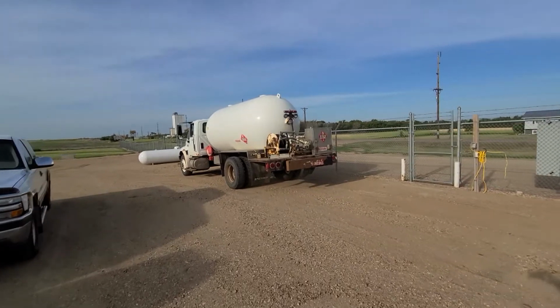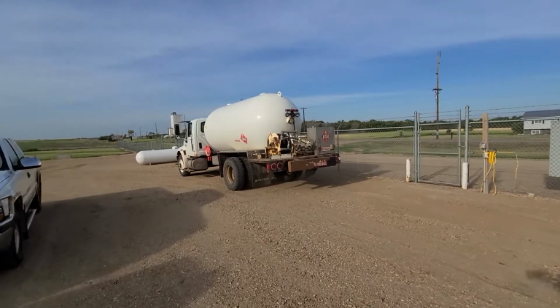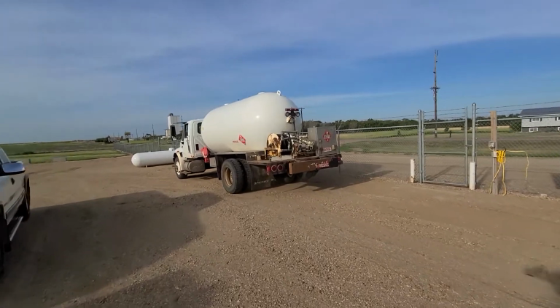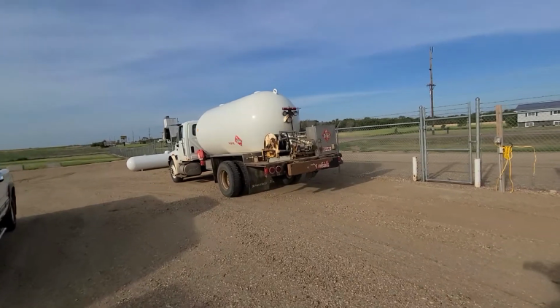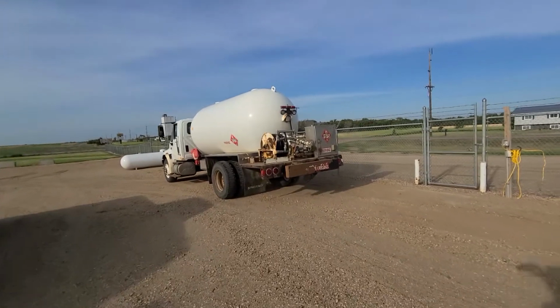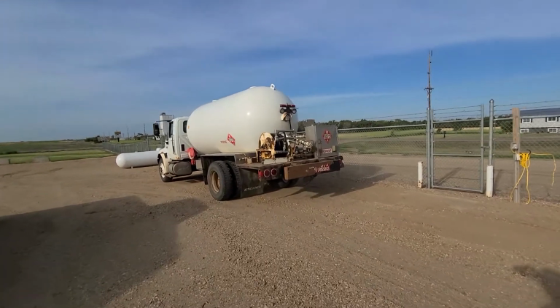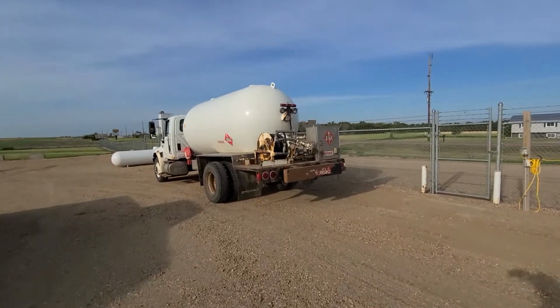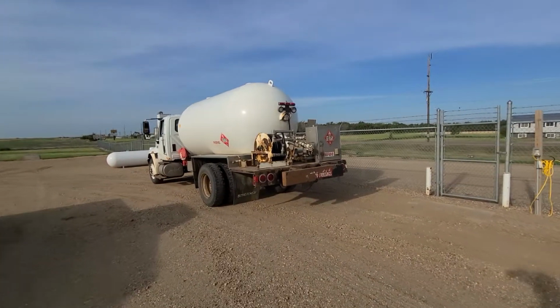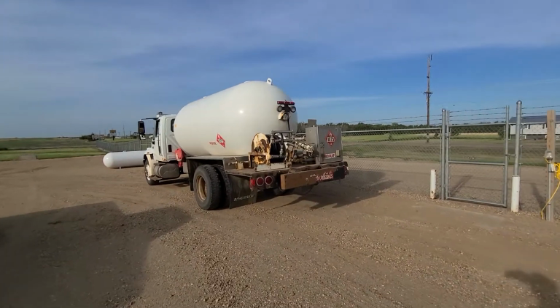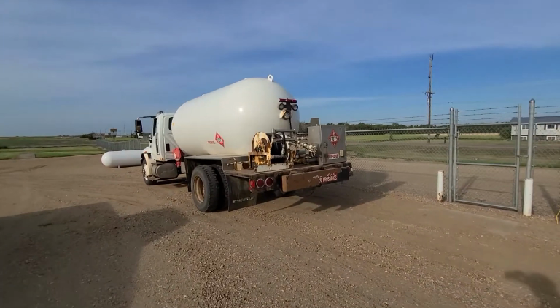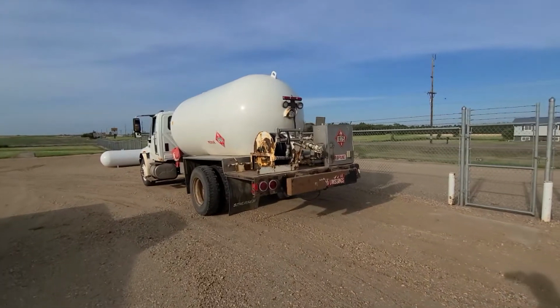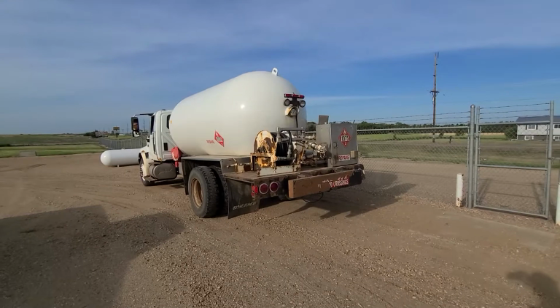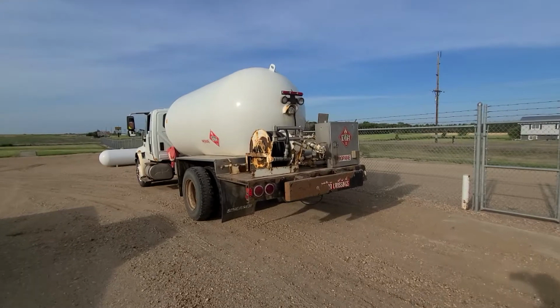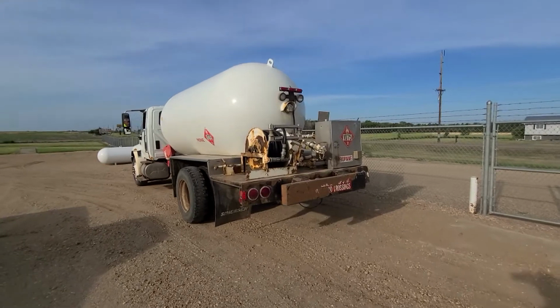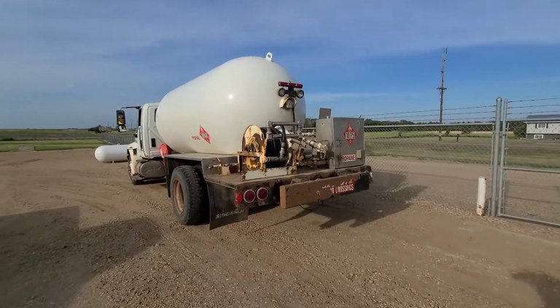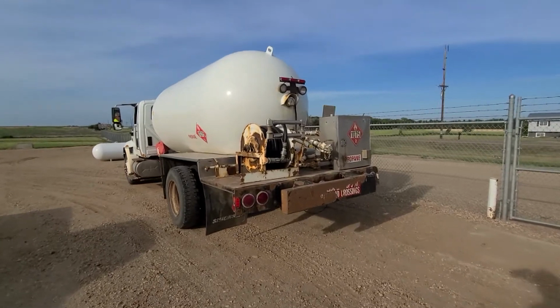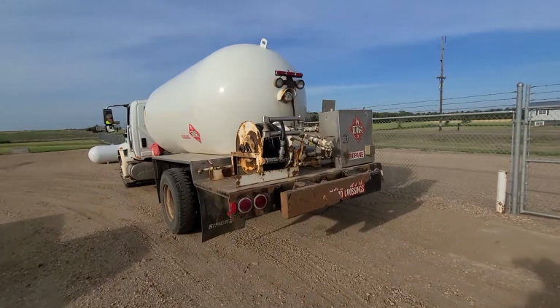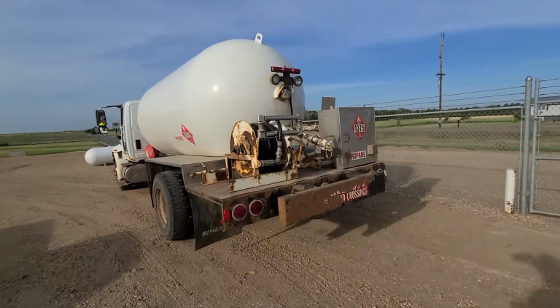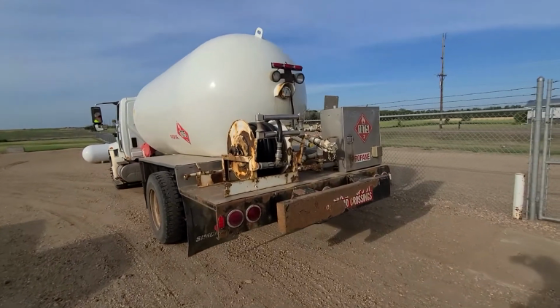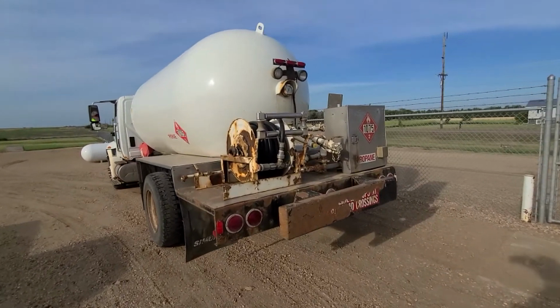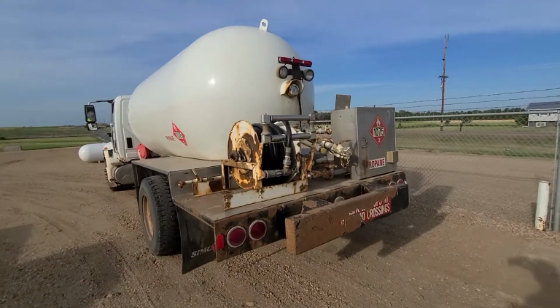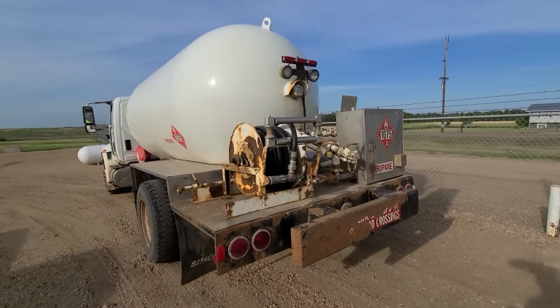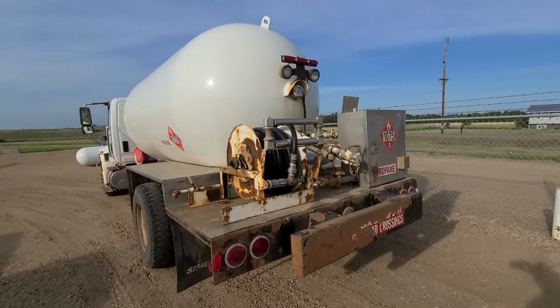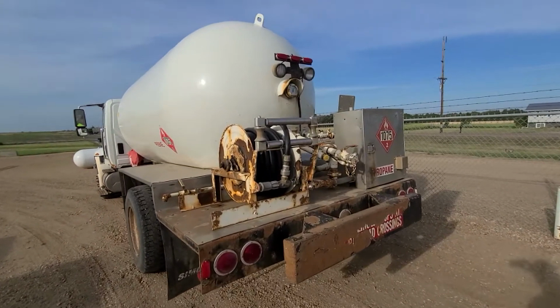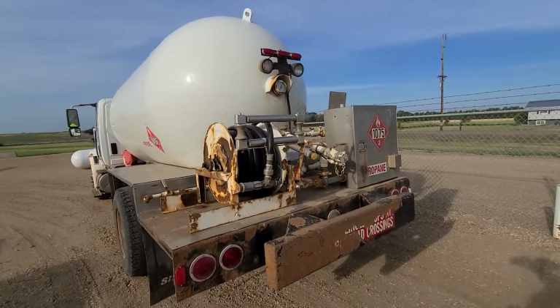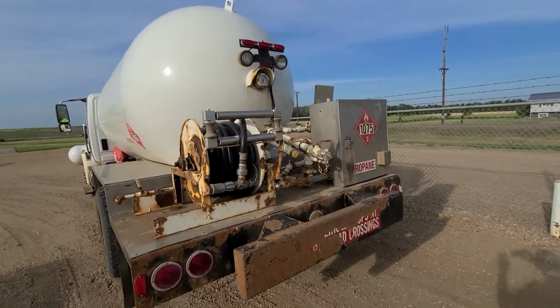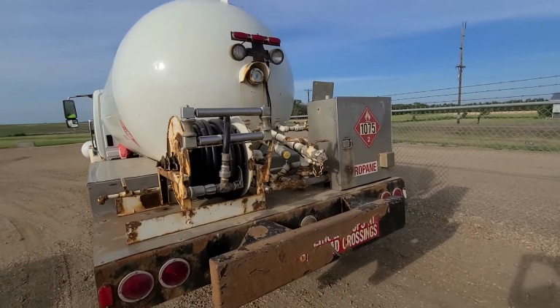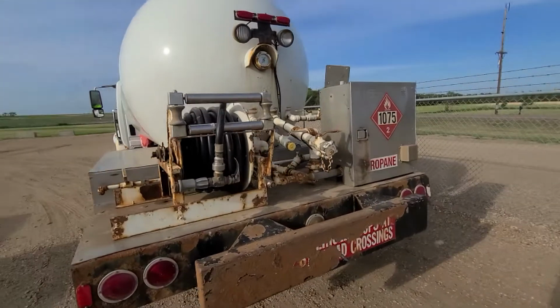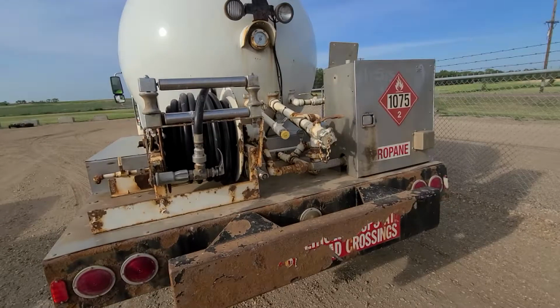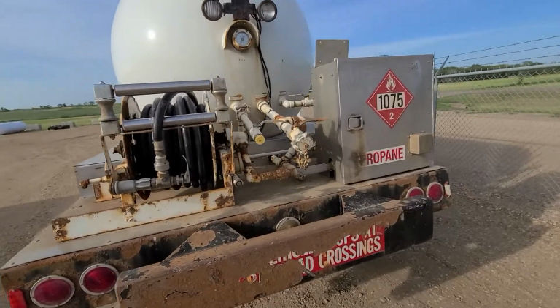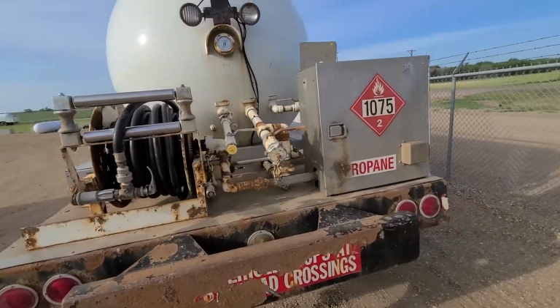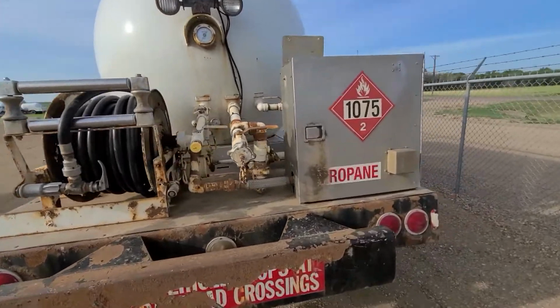Check it out at benmeyerauctions.com. If you have any questions, give me a call. Thanks for looking and good luck bidding. I just want to show you that it does run, it does drive.